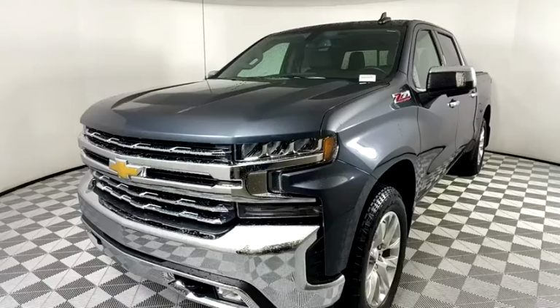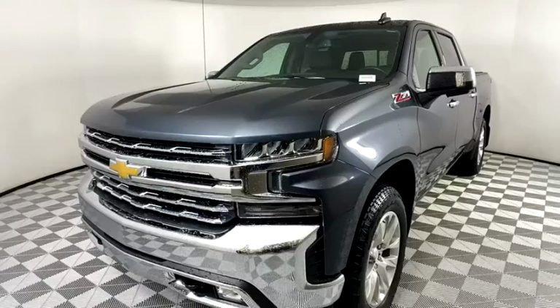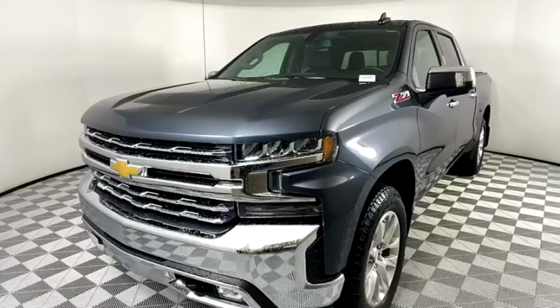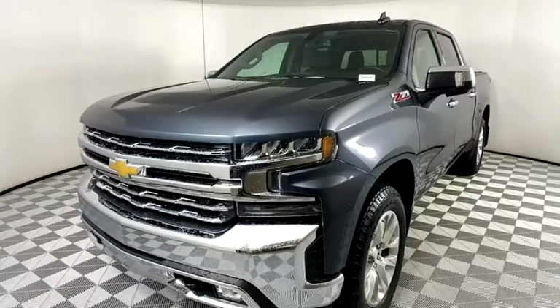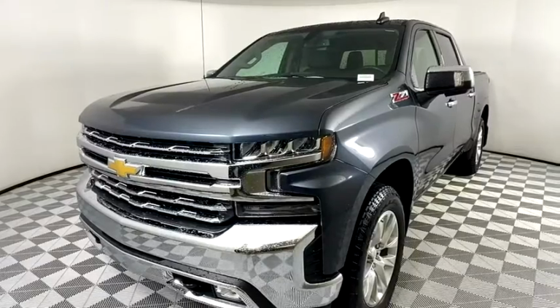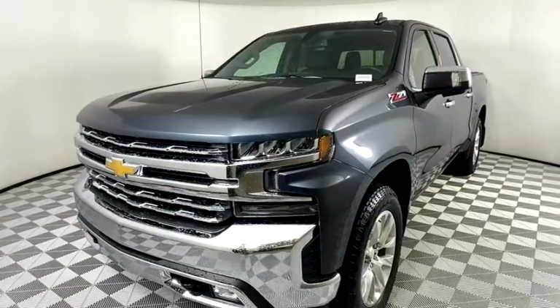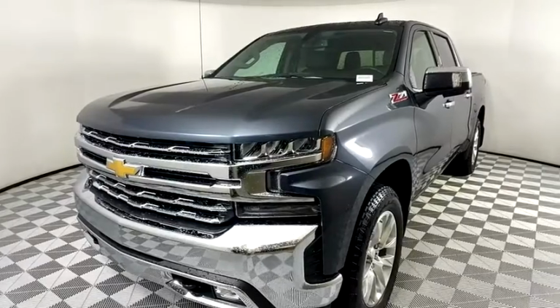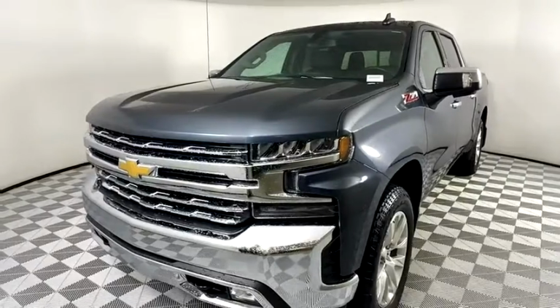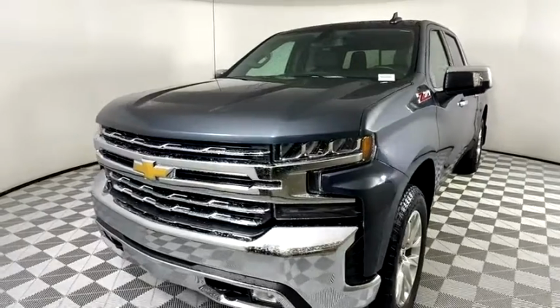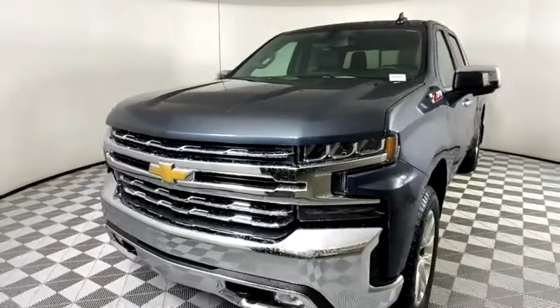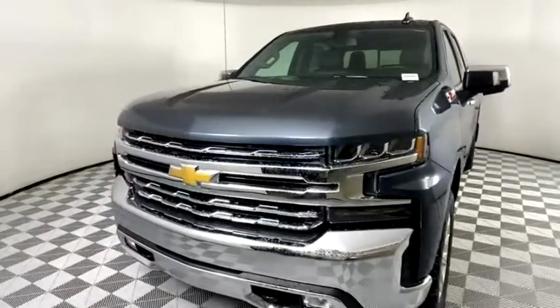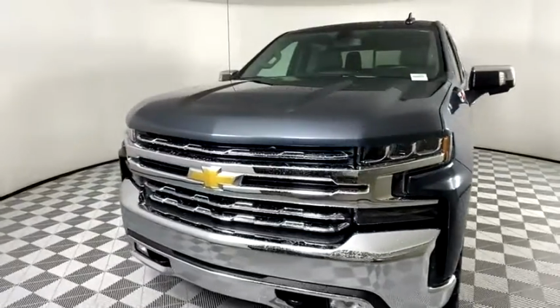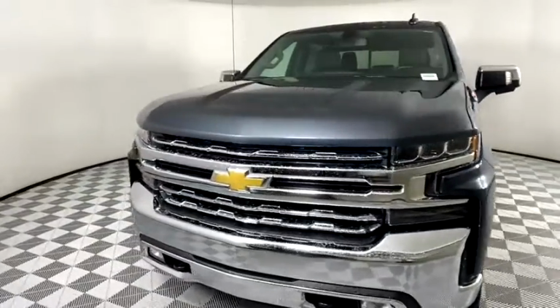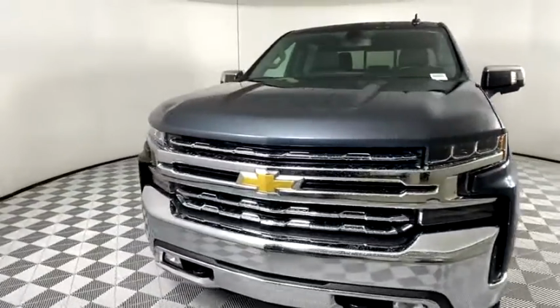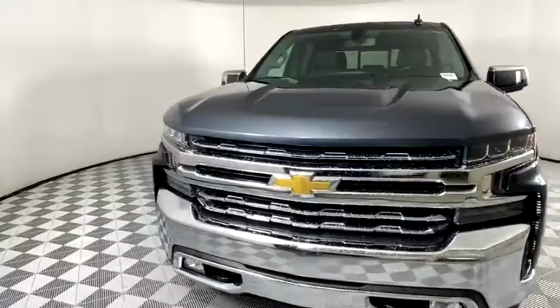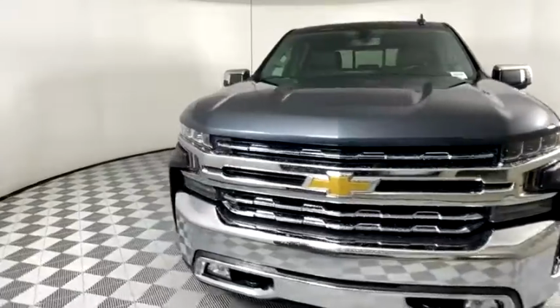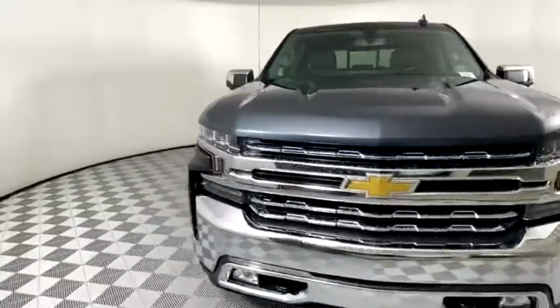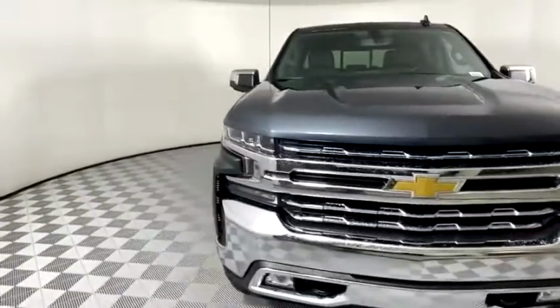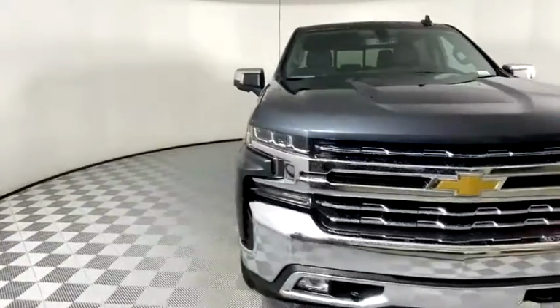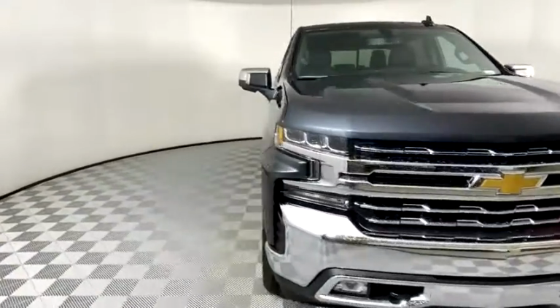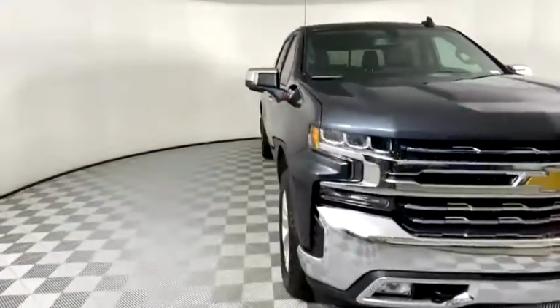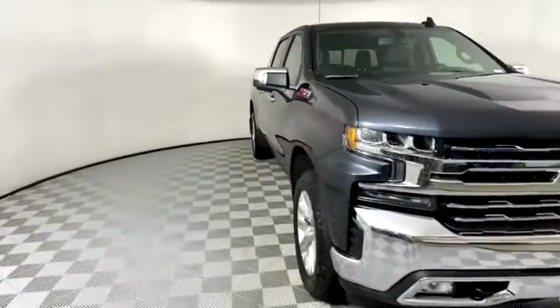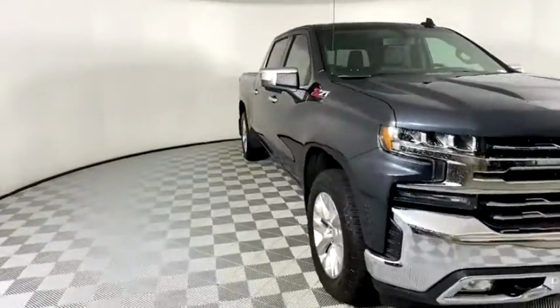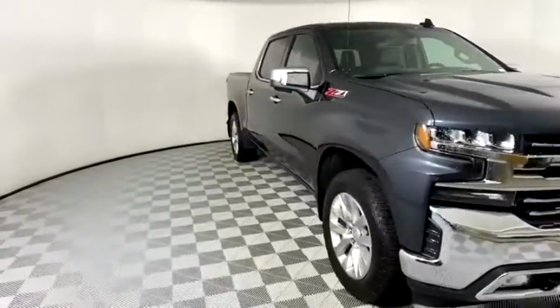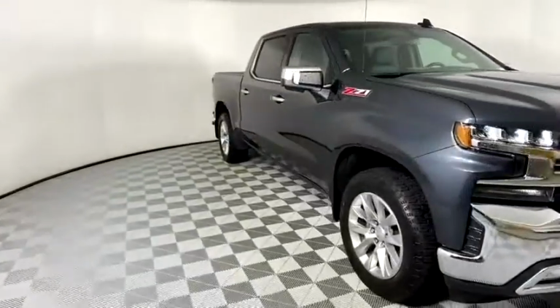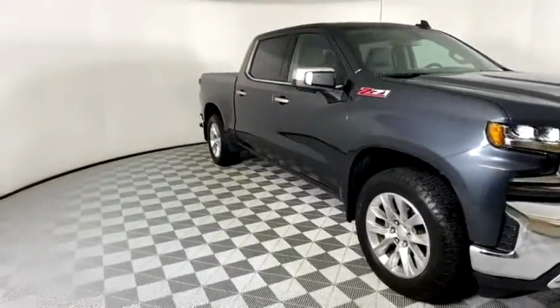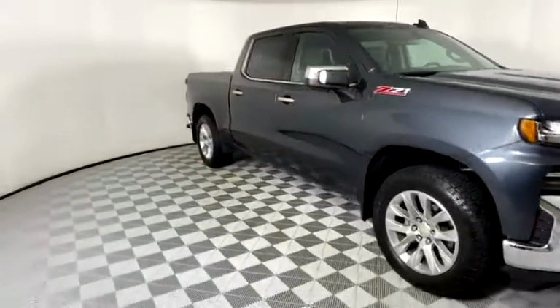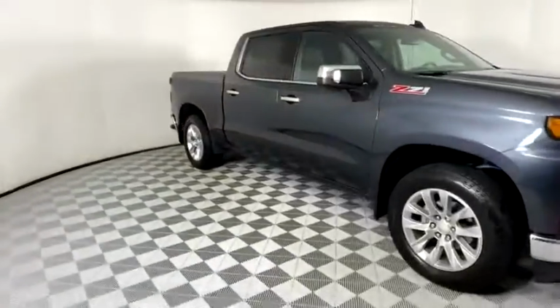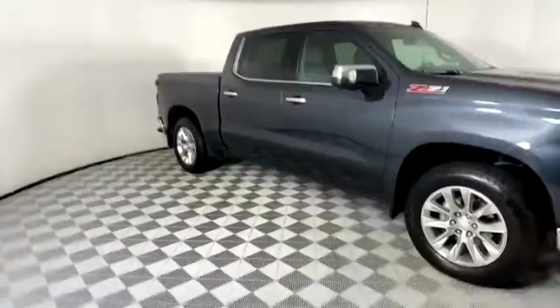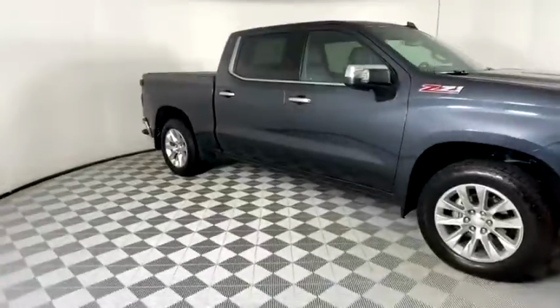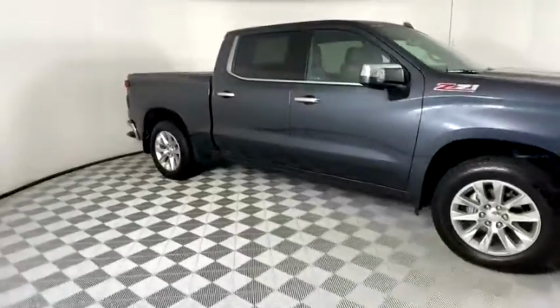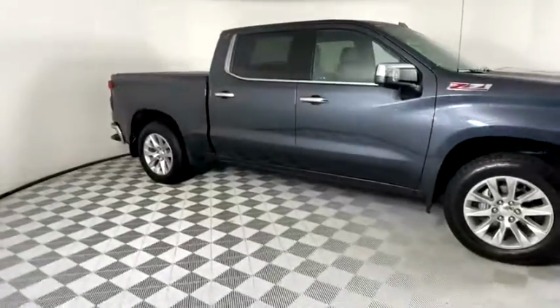Make a great choice today with the 2019 Chevrolet Silverado 1500. The Chevy Silverado 1500 is the perfect combination of functionality, reliability, and technology.